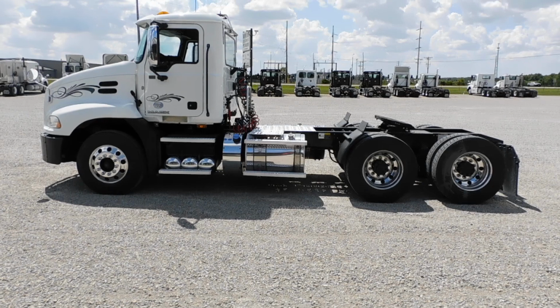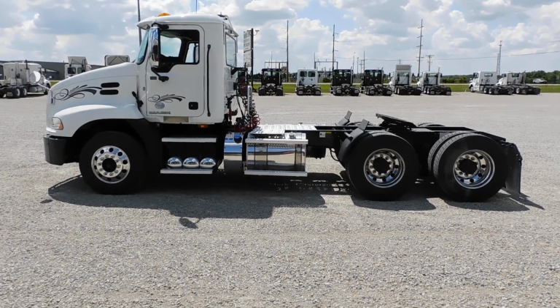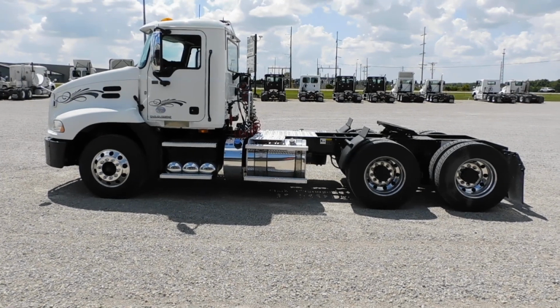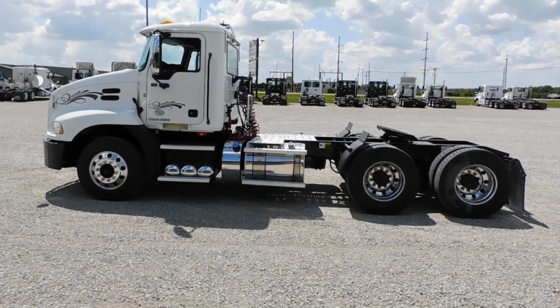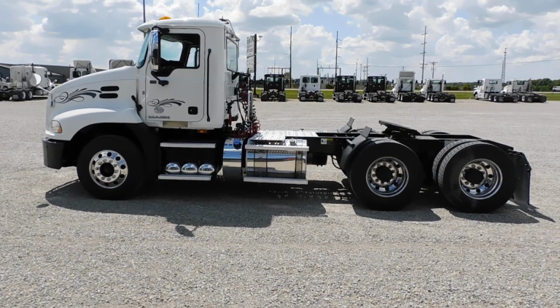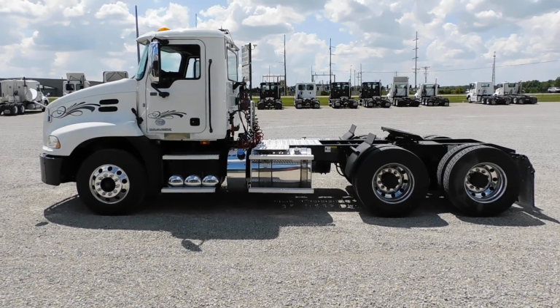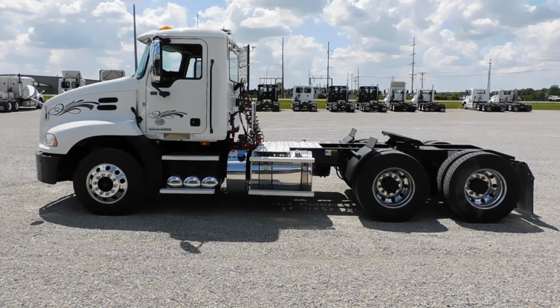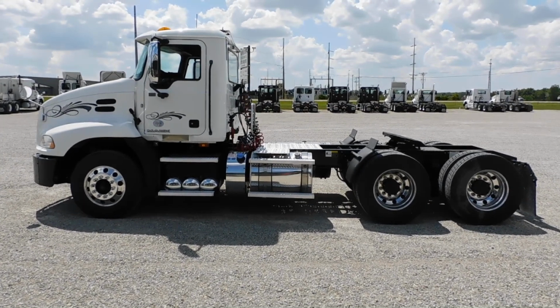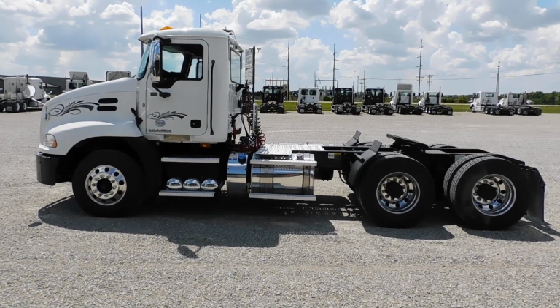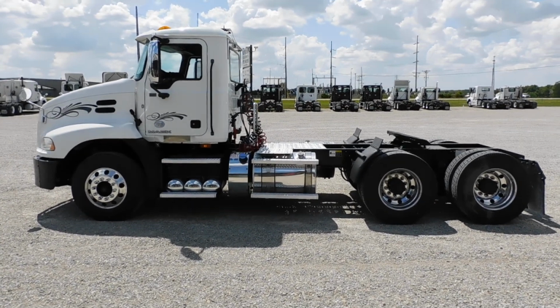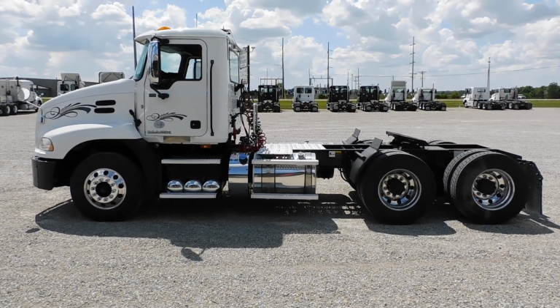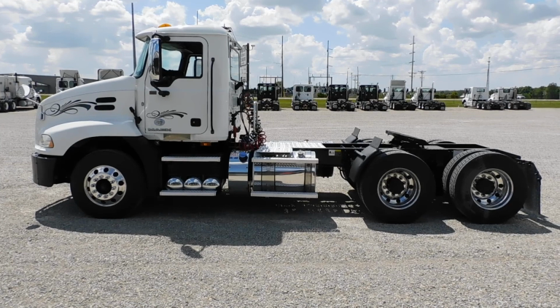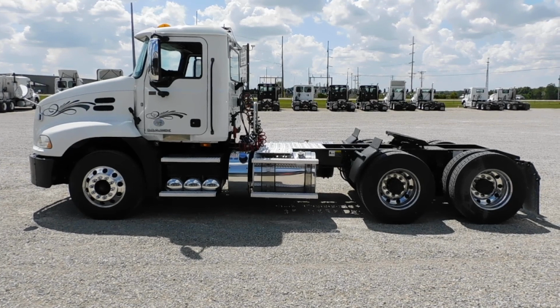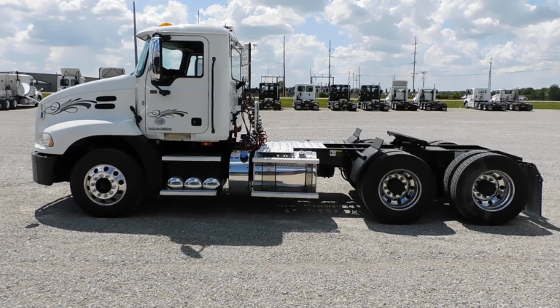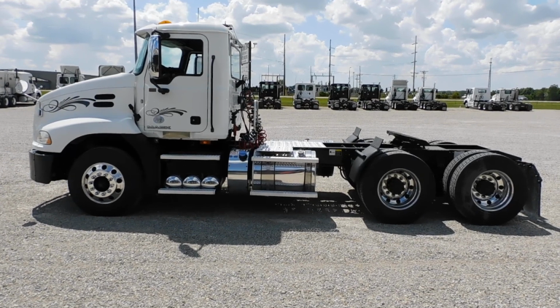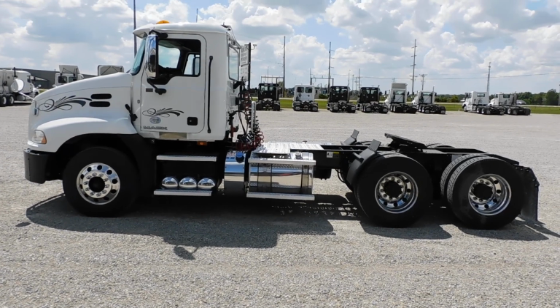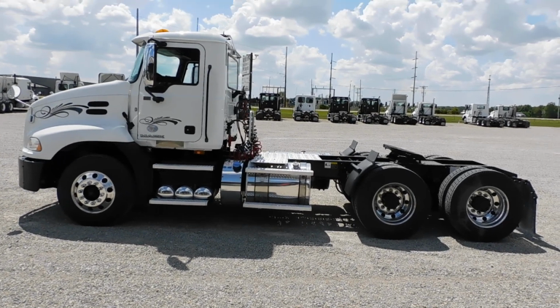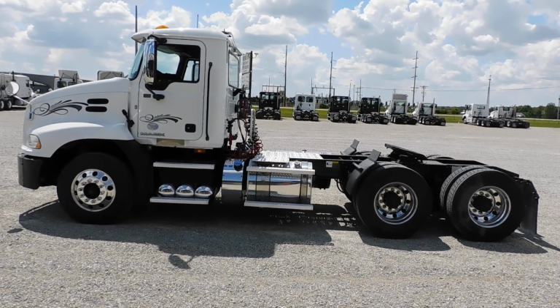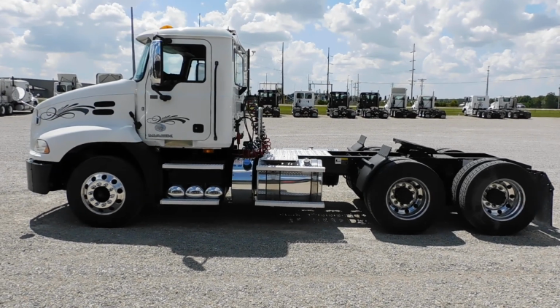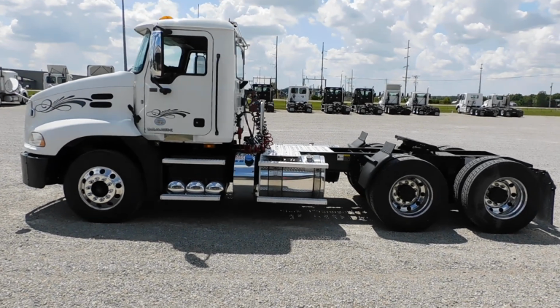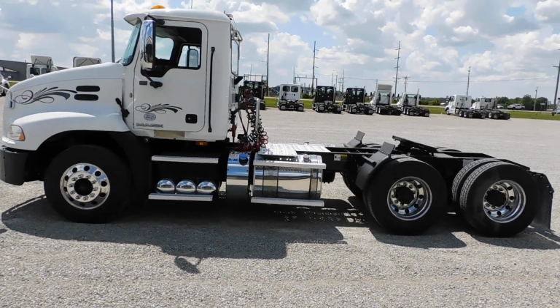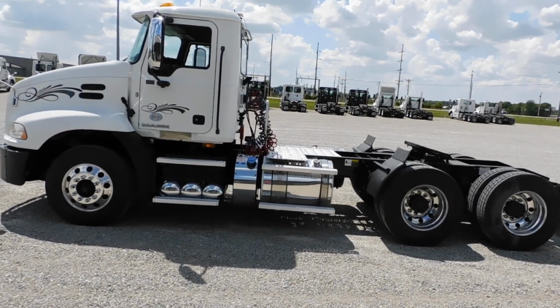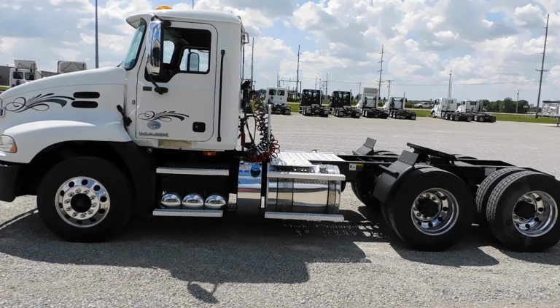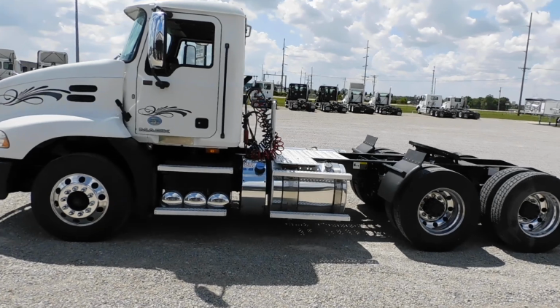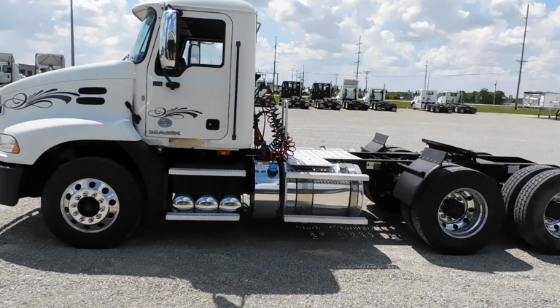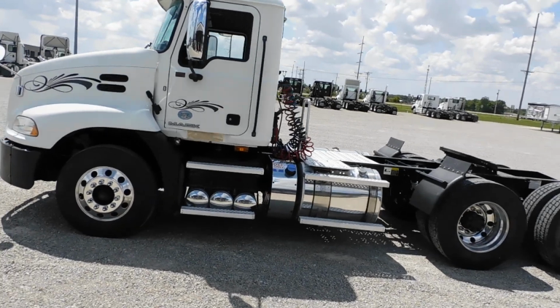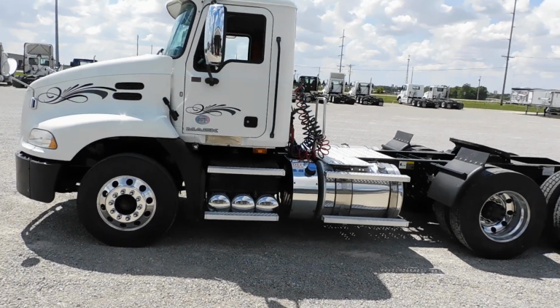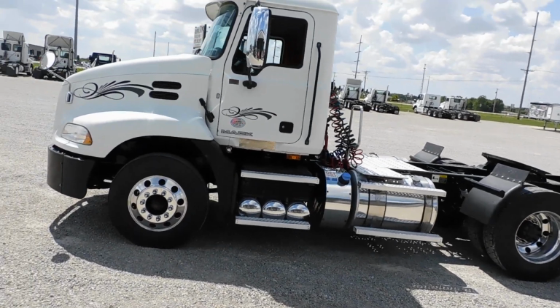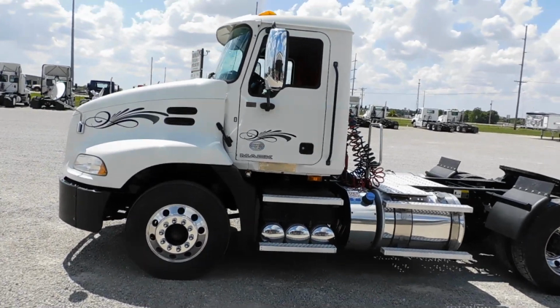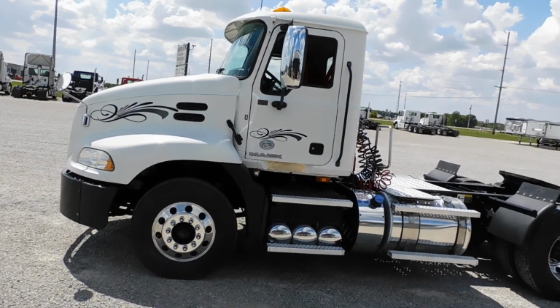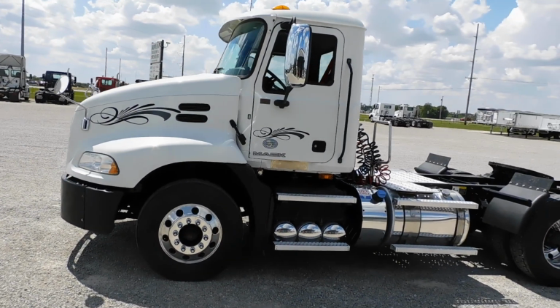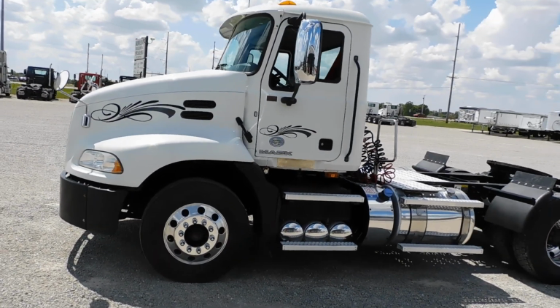Good afternoon. This is another video from Roland Trucking Equipment. Today we have a 2017 Mack CXU 600. It's got the Mack MP8 under the hood, 415 horse.